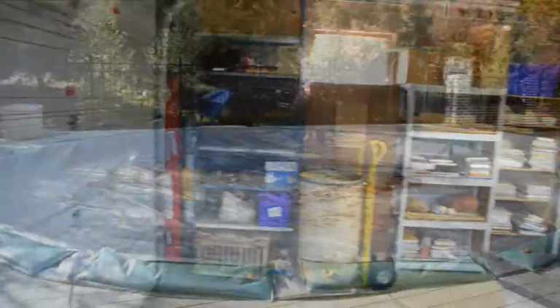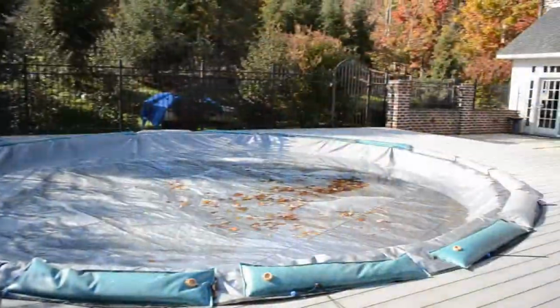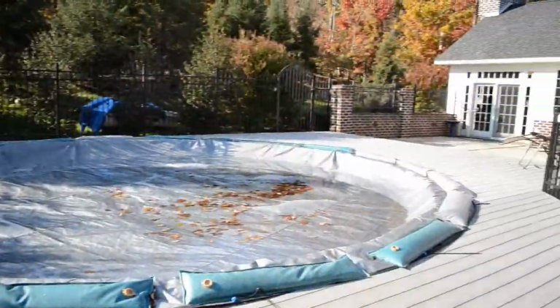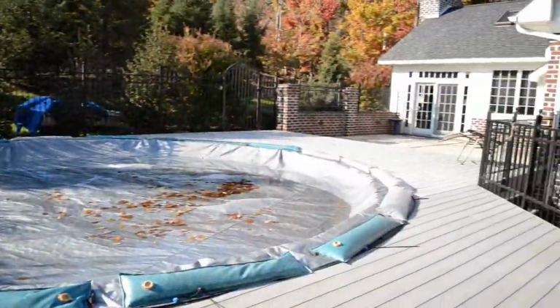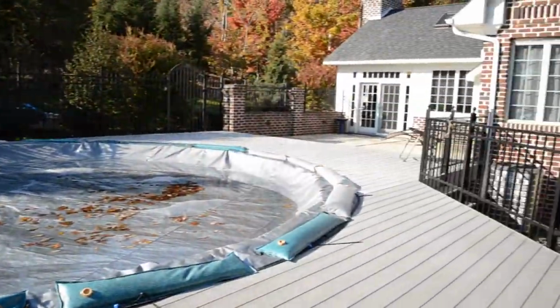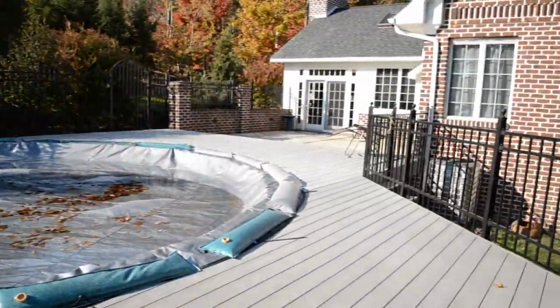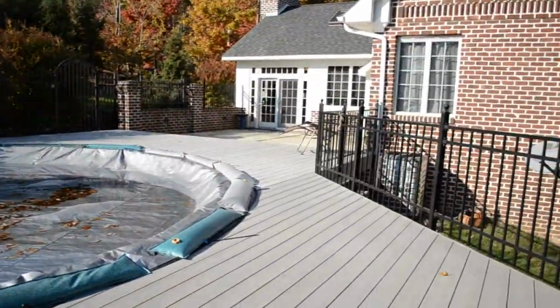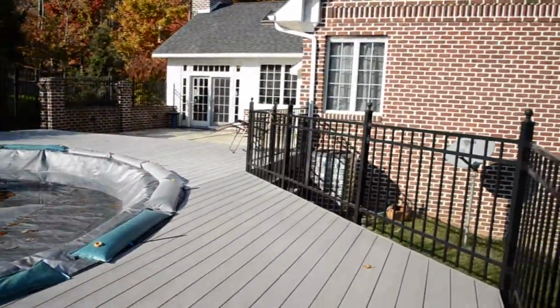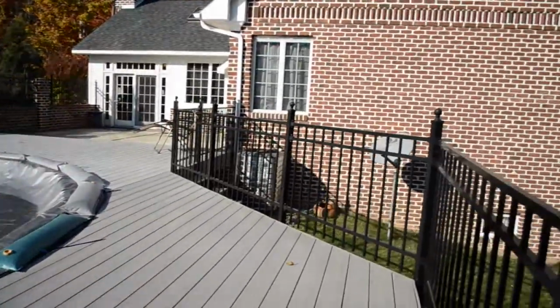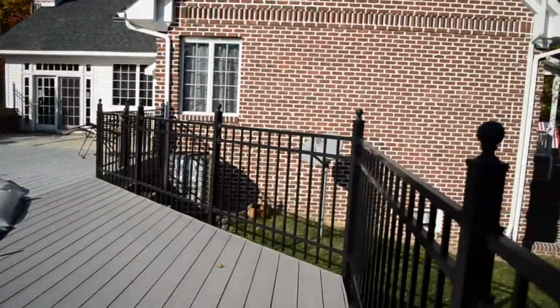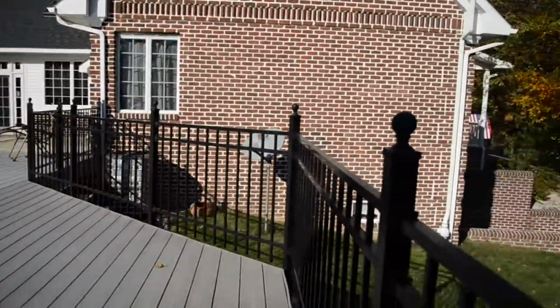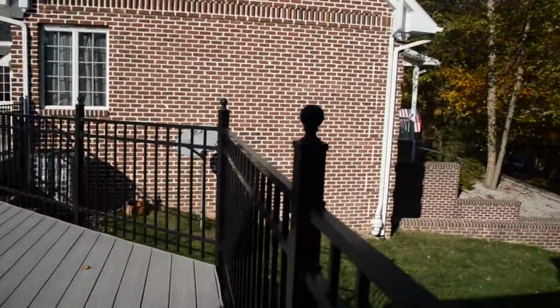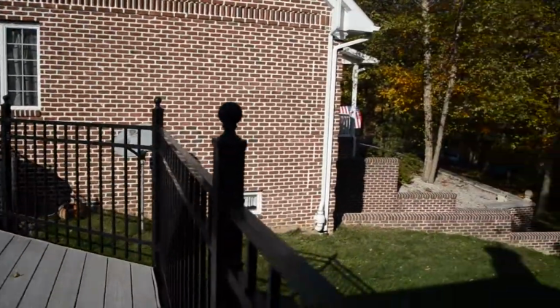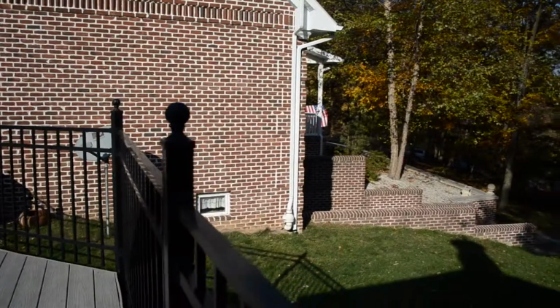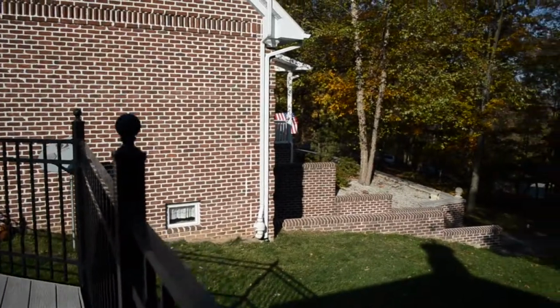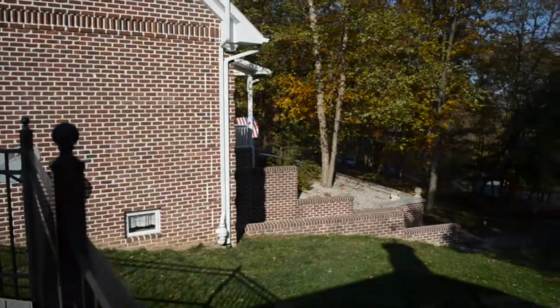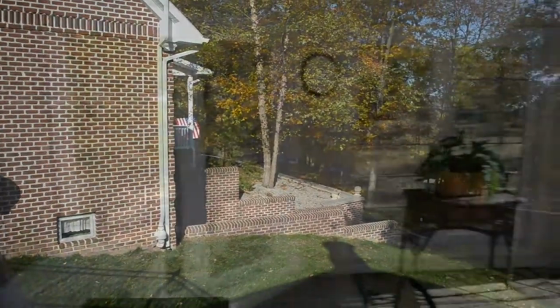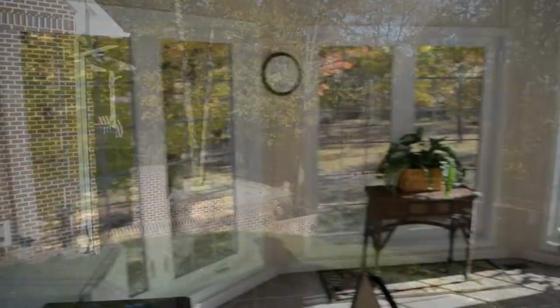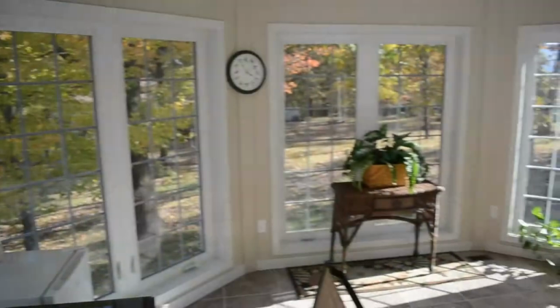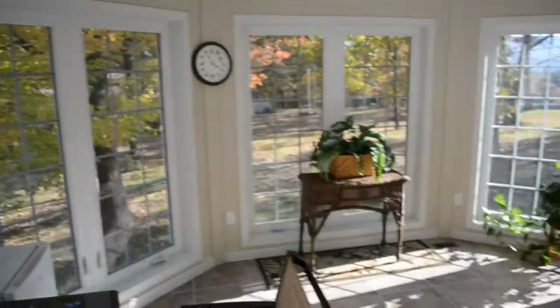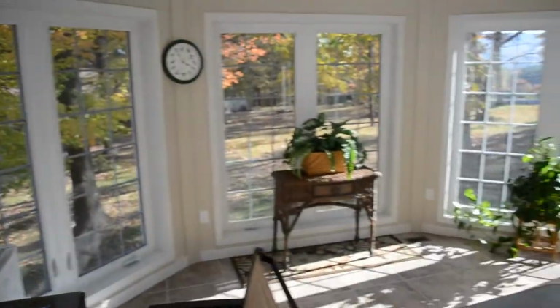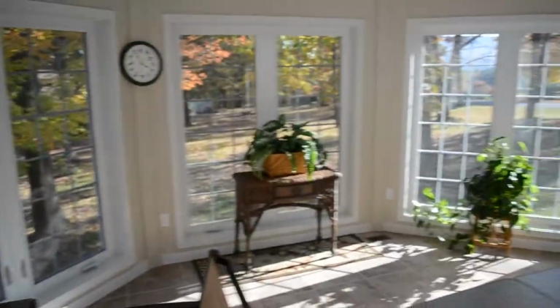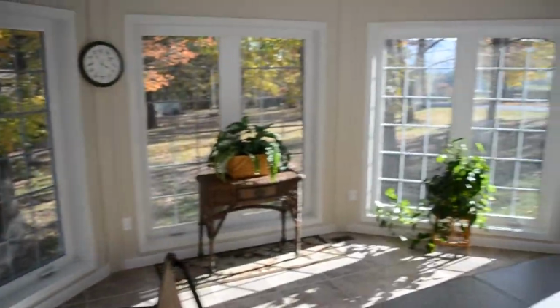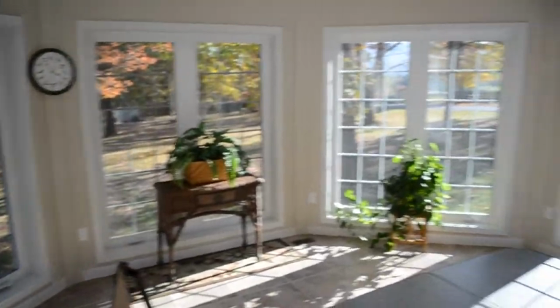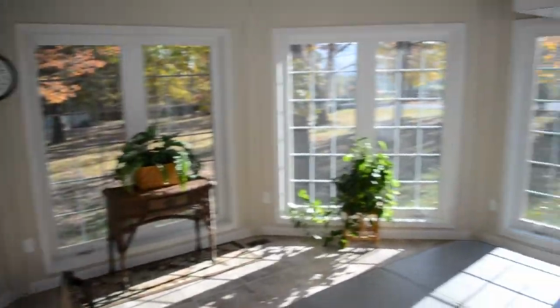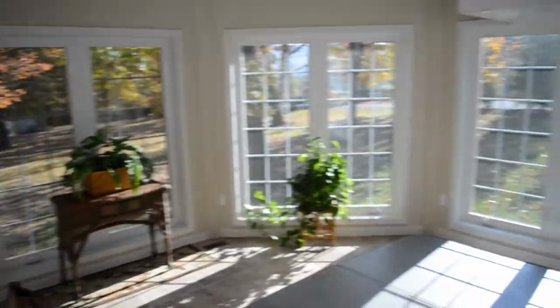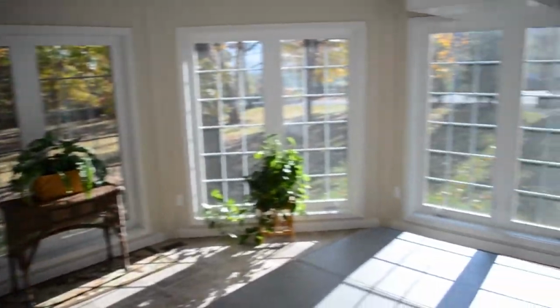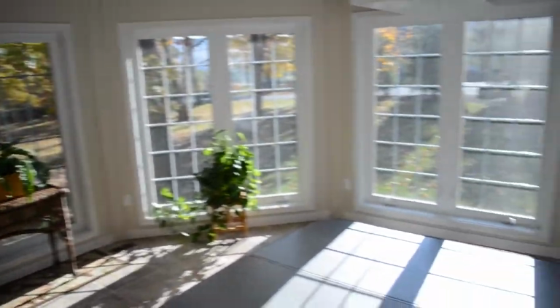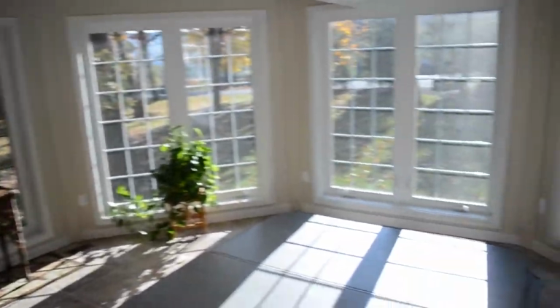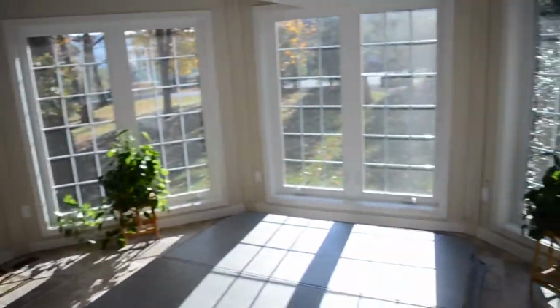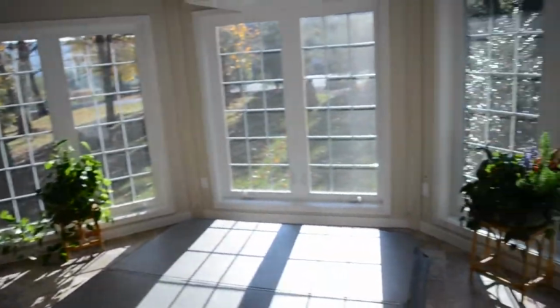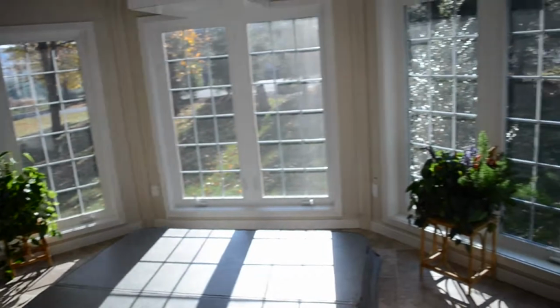This house is built for entertaining with an open-air pool surrounded by a maintenance-free deck, and just a short walk to your private hot tub cabana.